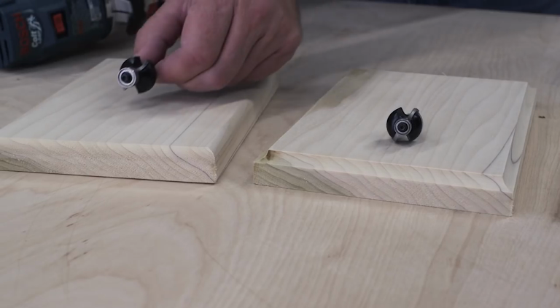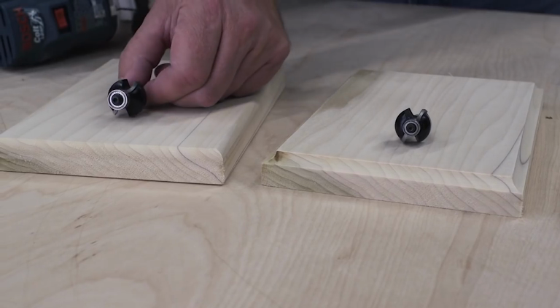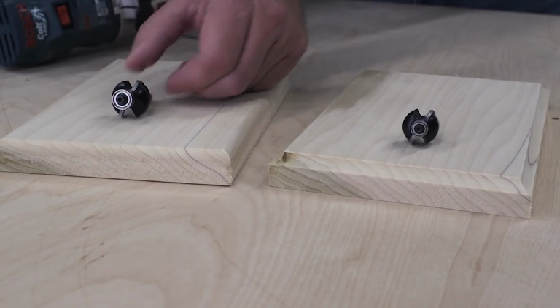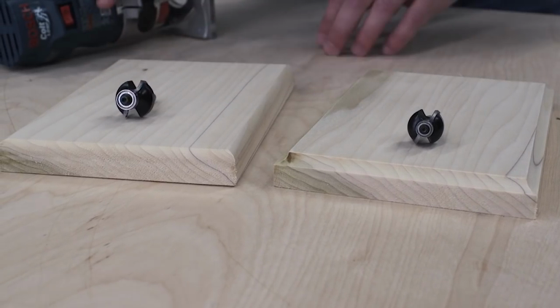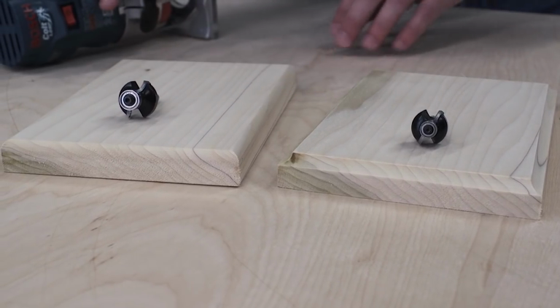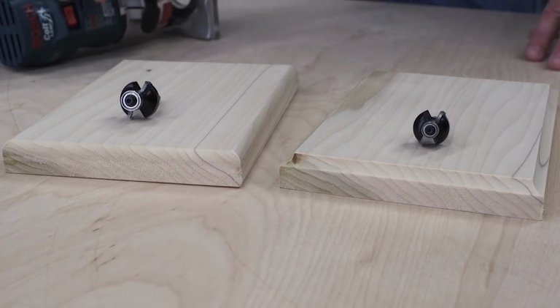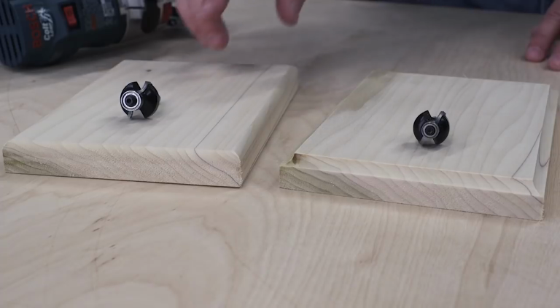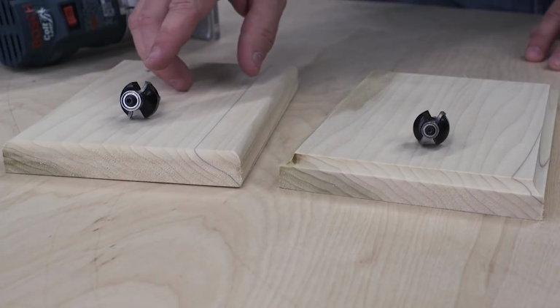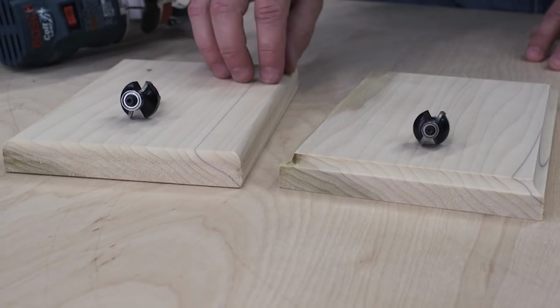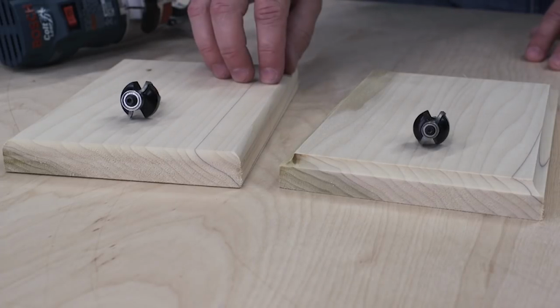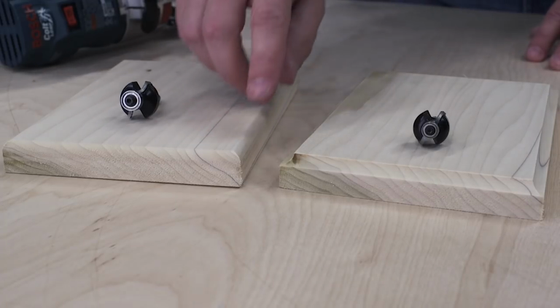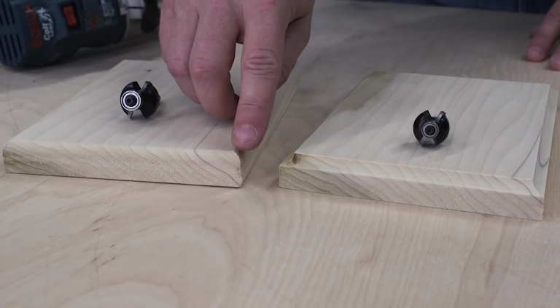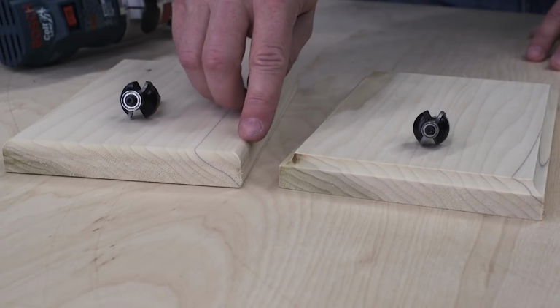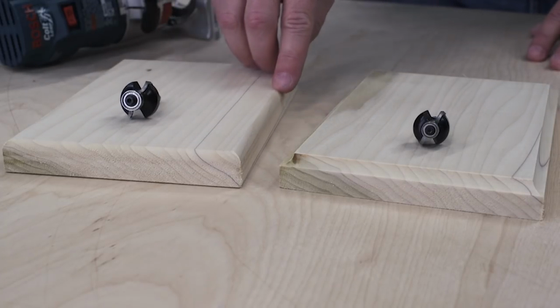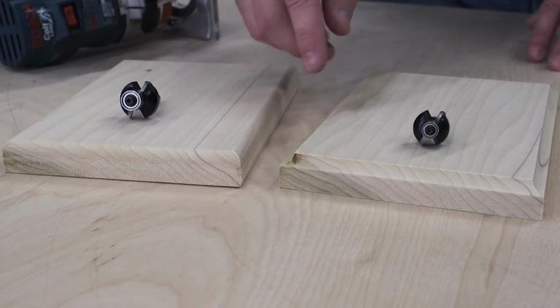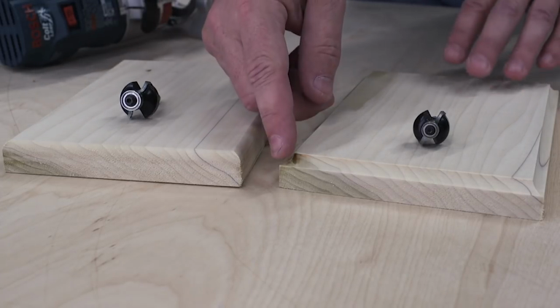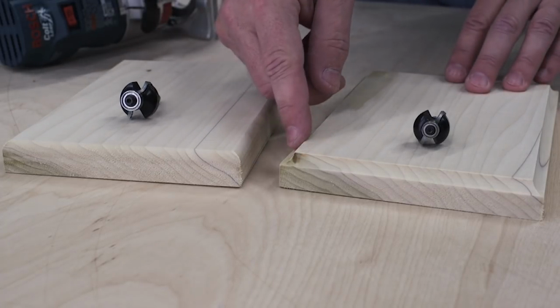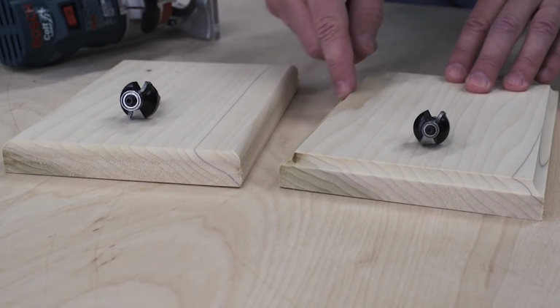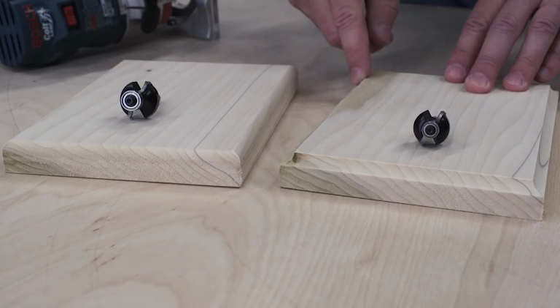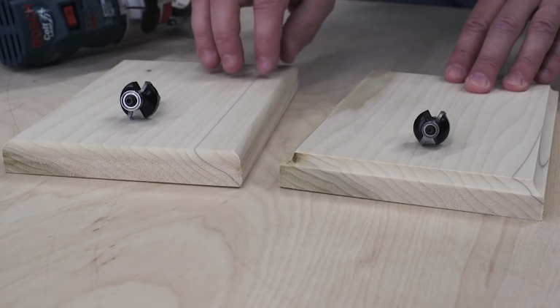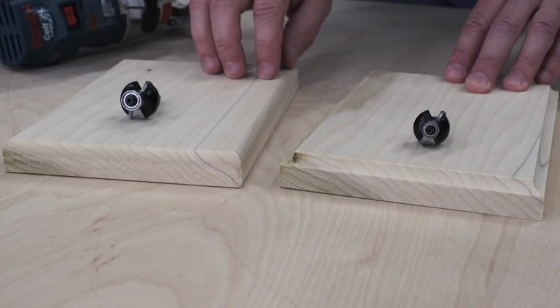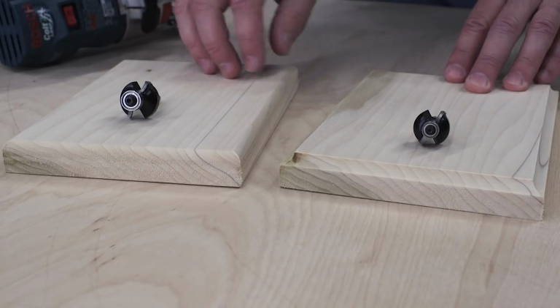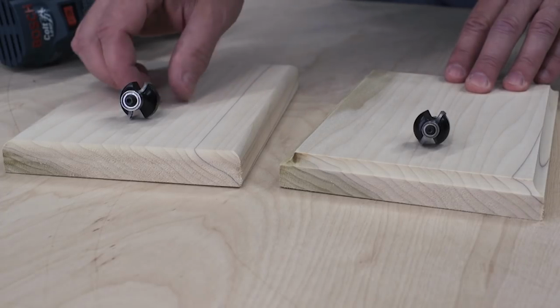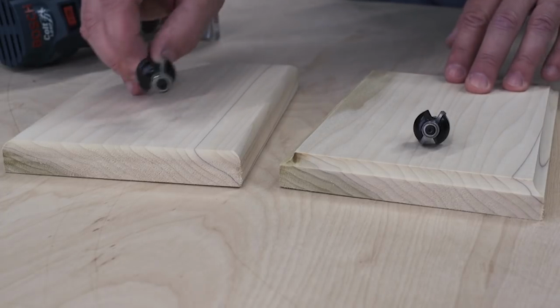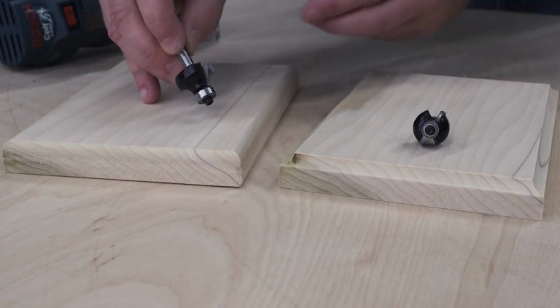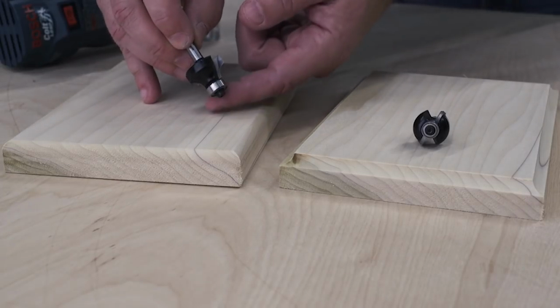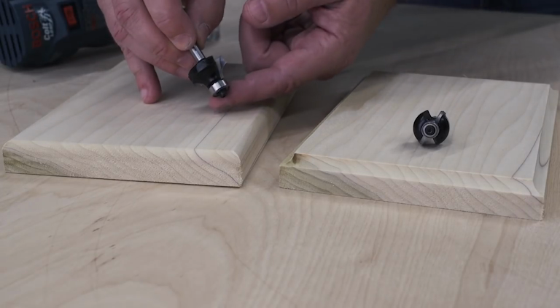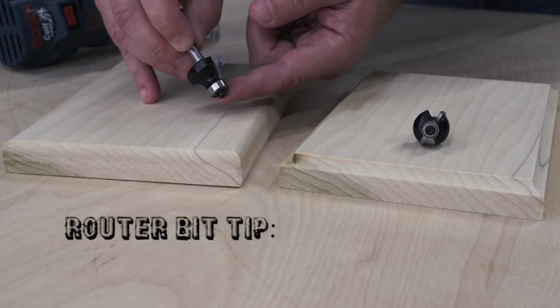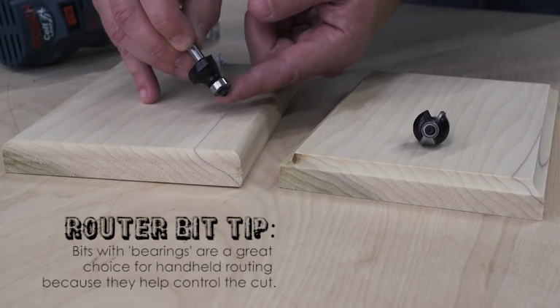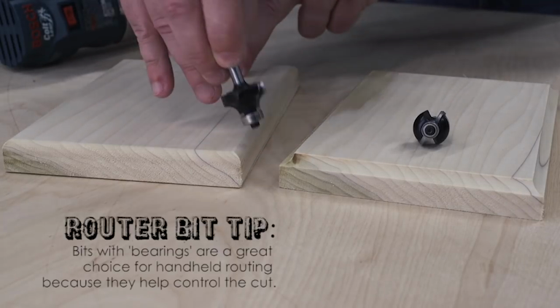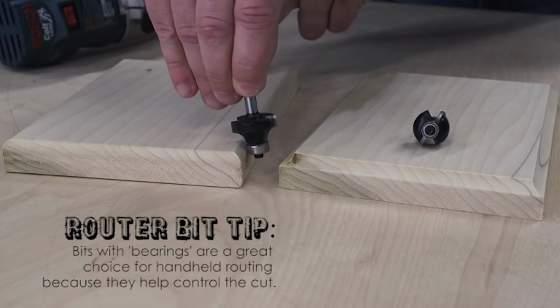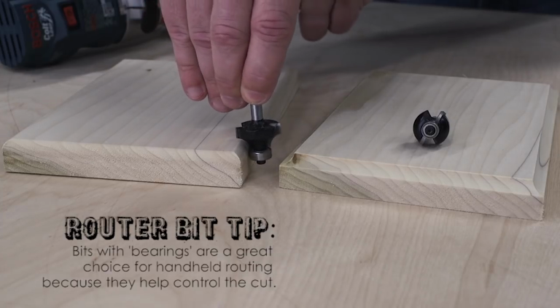When you're just getting started with routing, it's hard to know which types of bits to choose. A great place to start is with a few bits for creating decorative edge profiles. These bits are easy to use because they all have a bearing that follows the edge of the board to guide the bit.